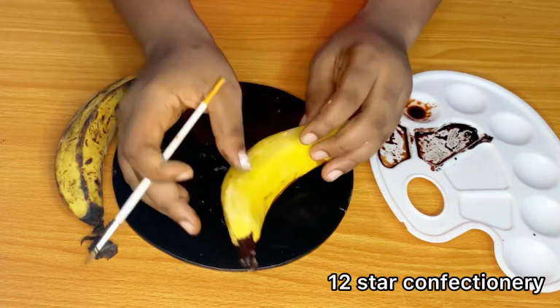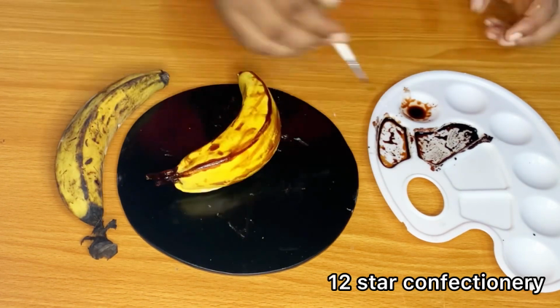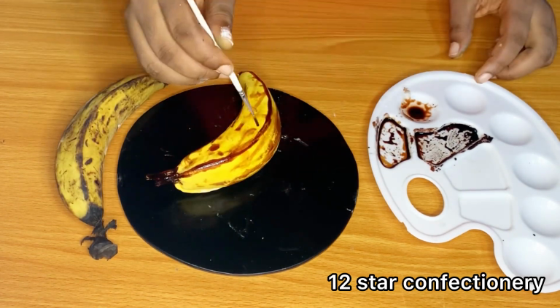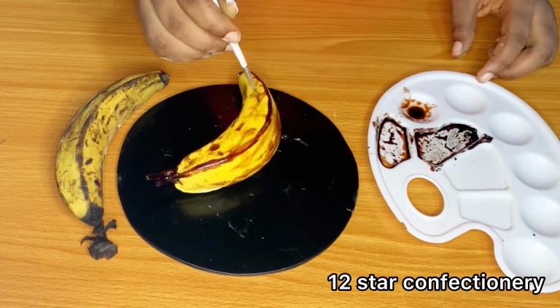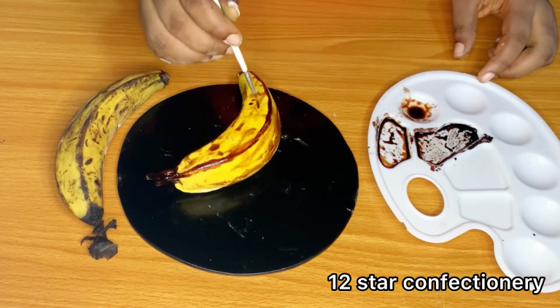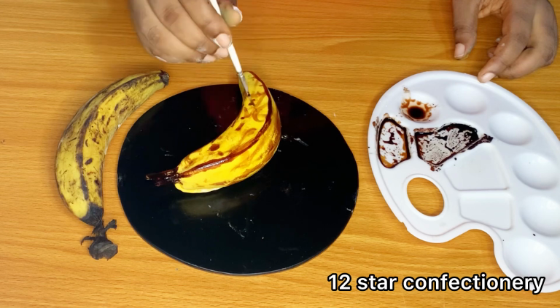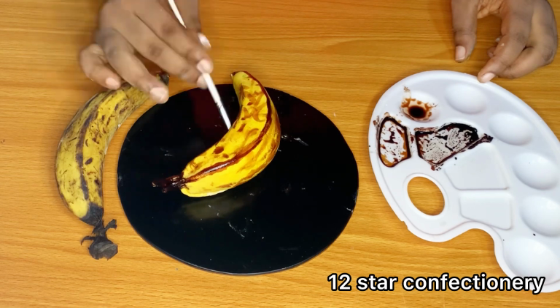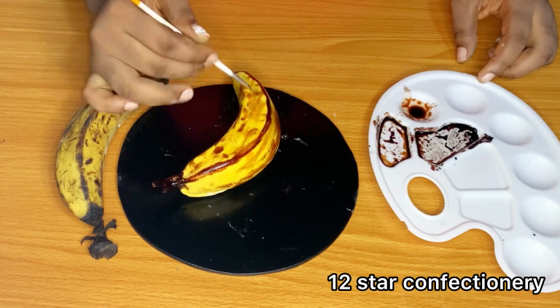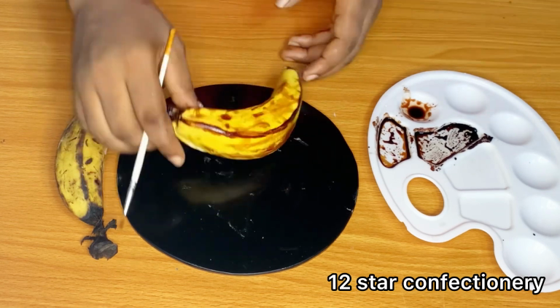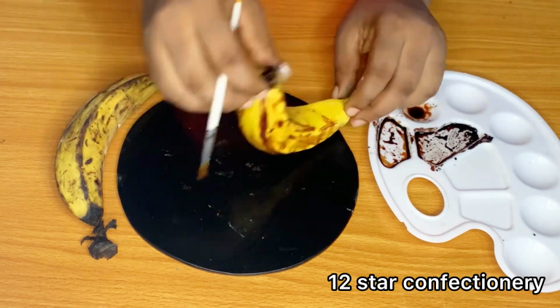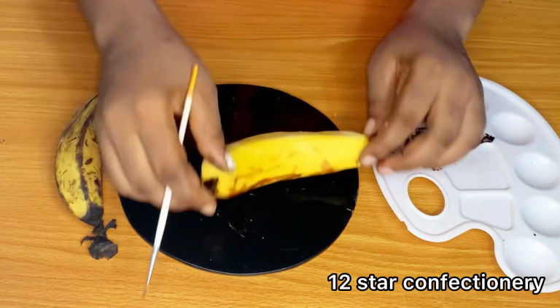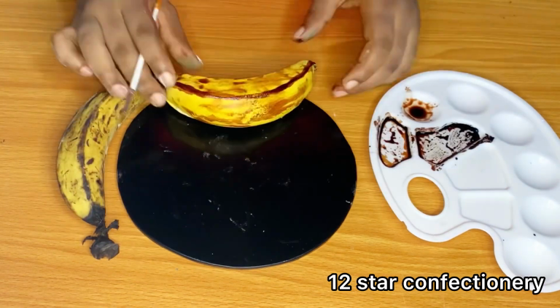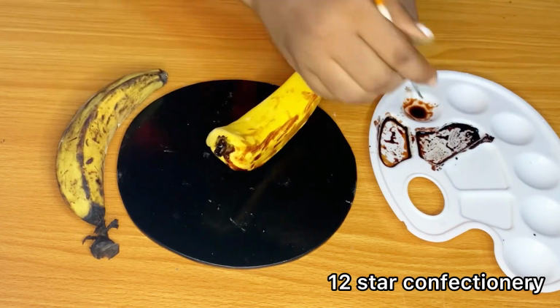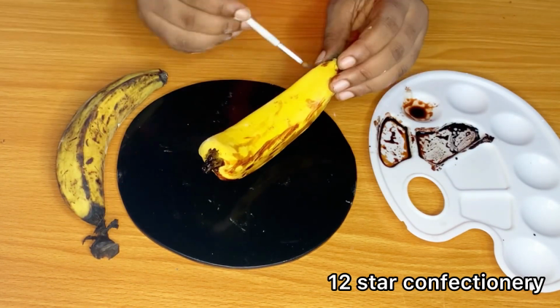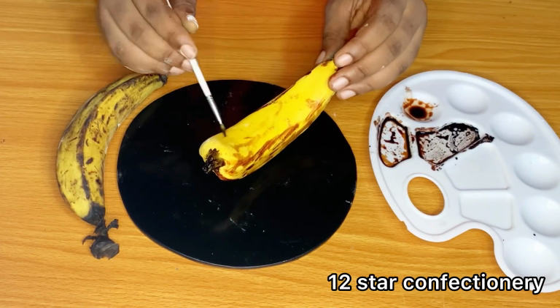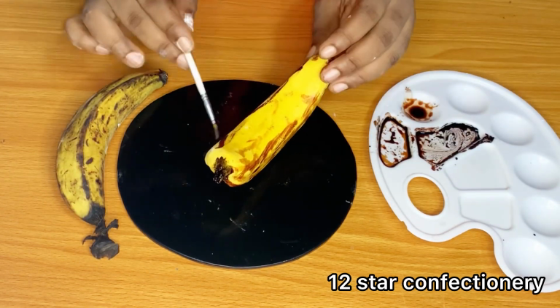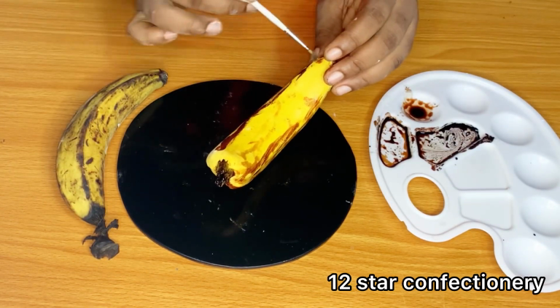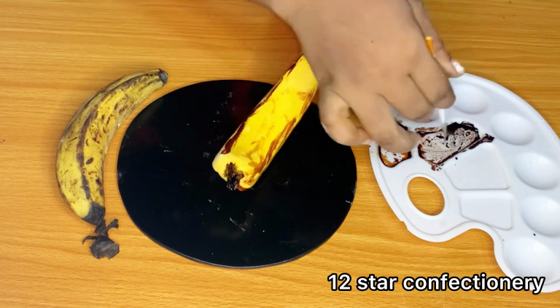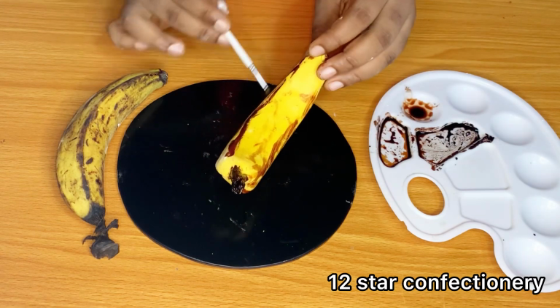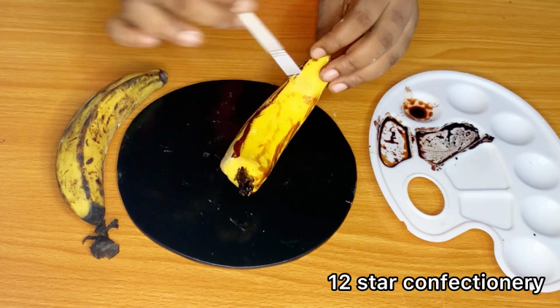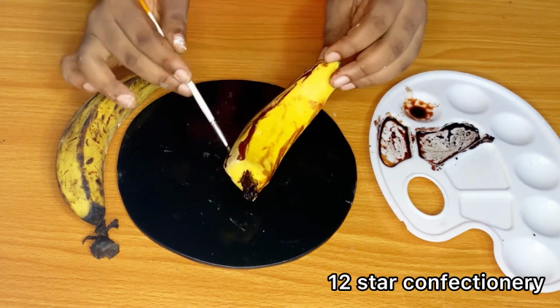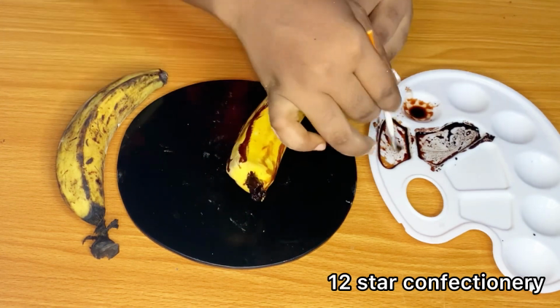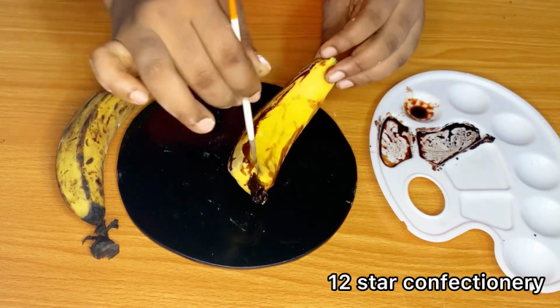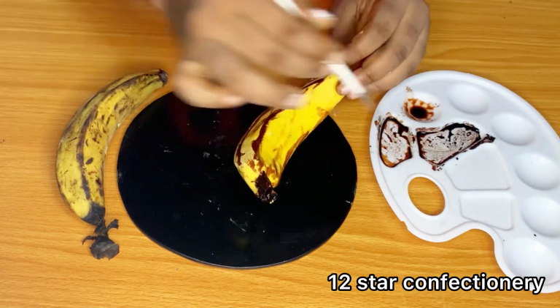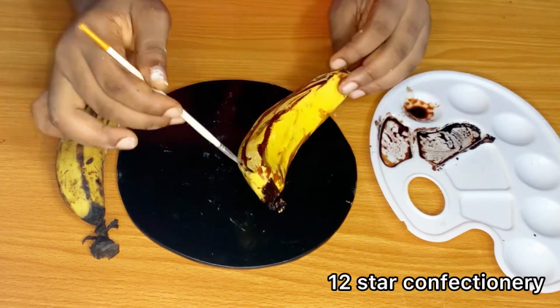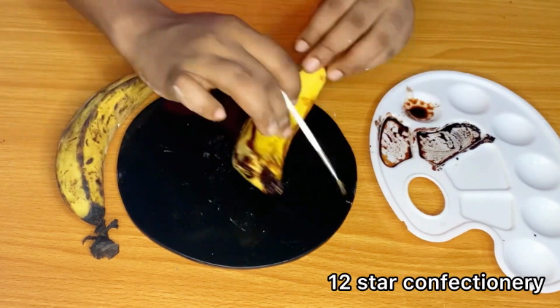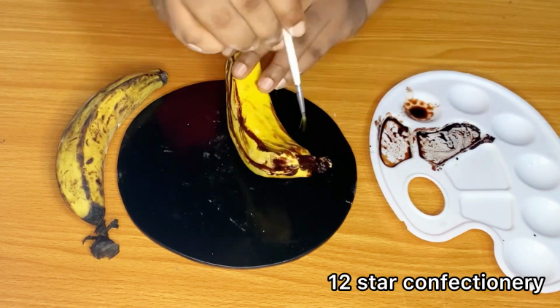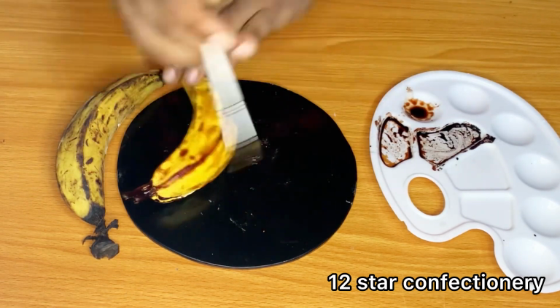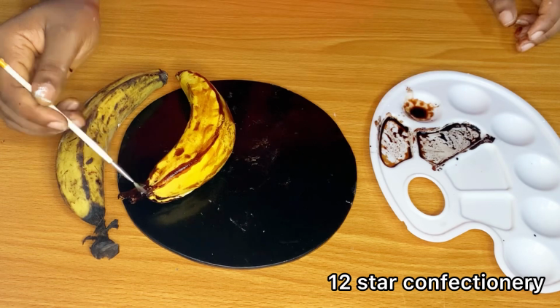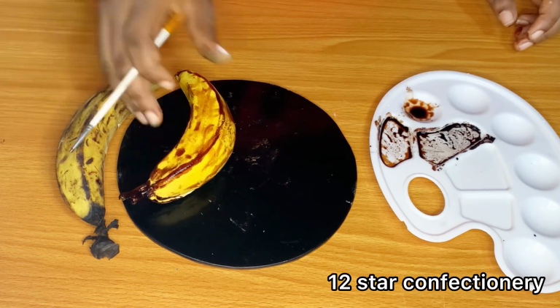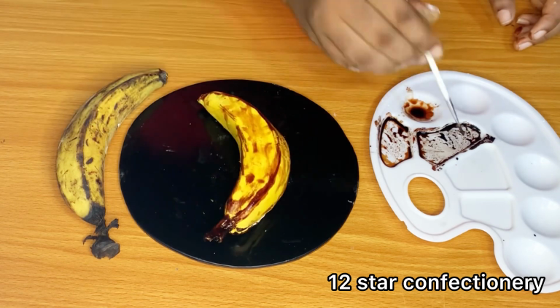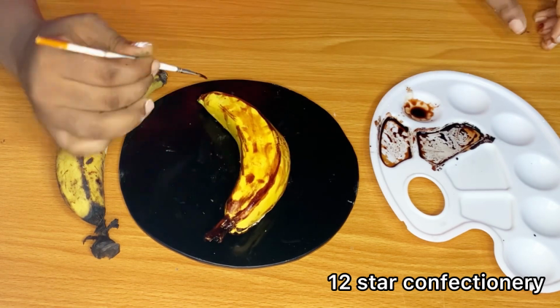But today we are working on a hyper realistic cake of an overripe plantain. Plantain and banana are two different things, so this is actually an overripe plantain.